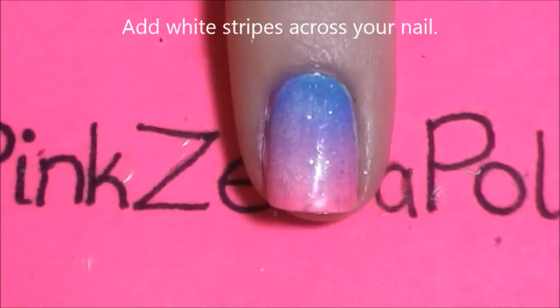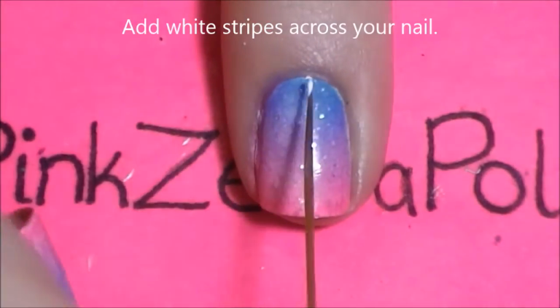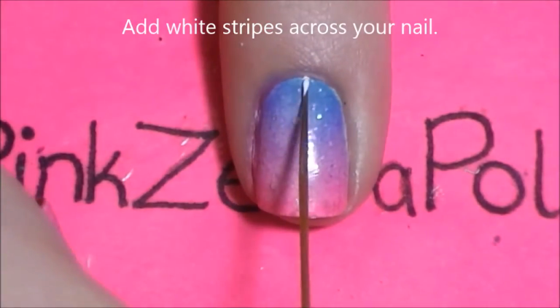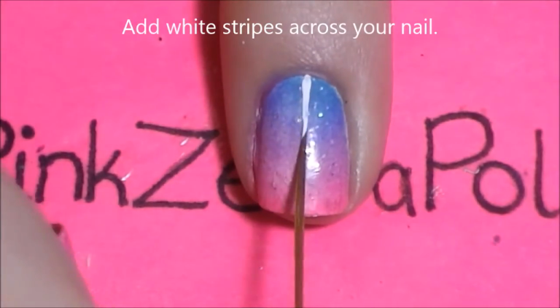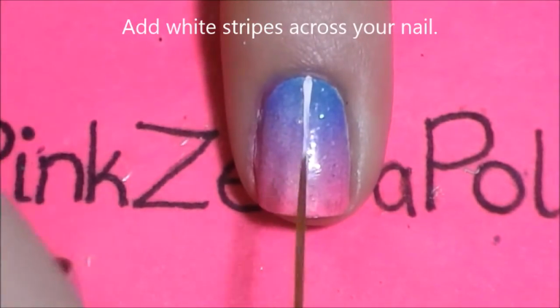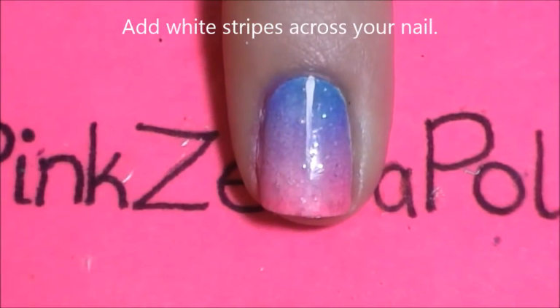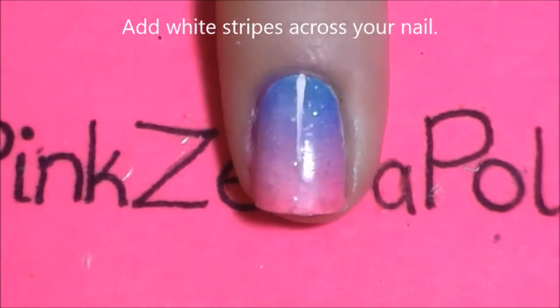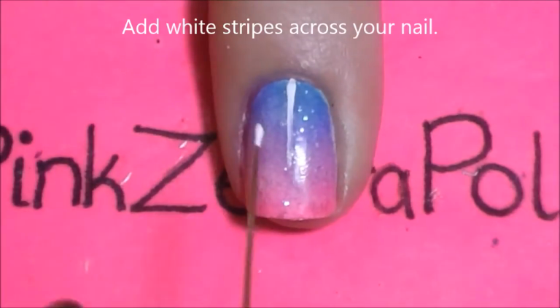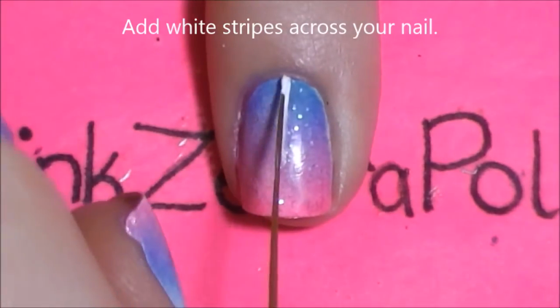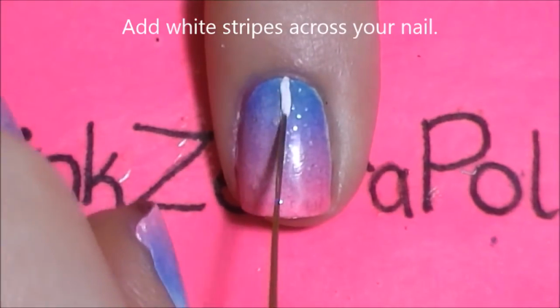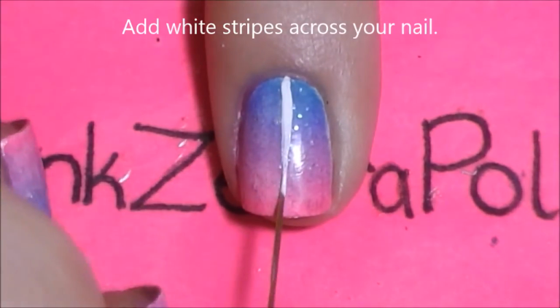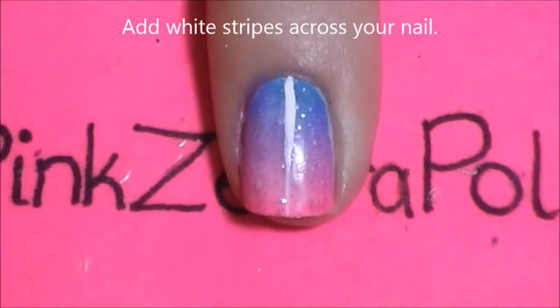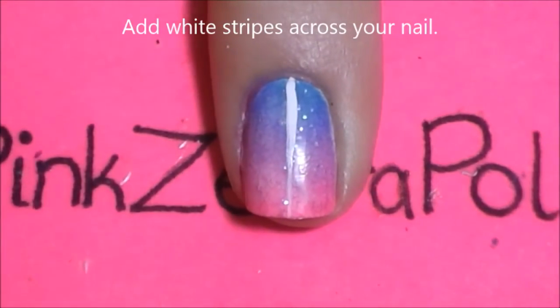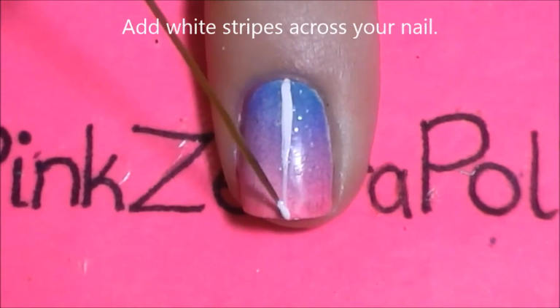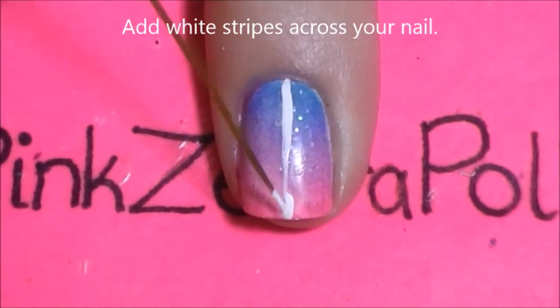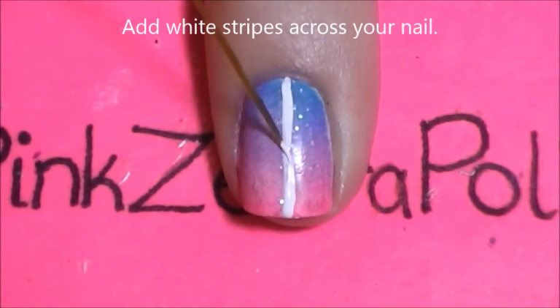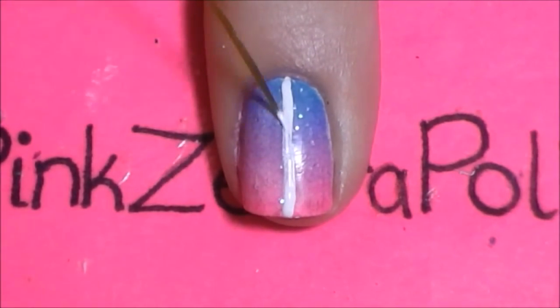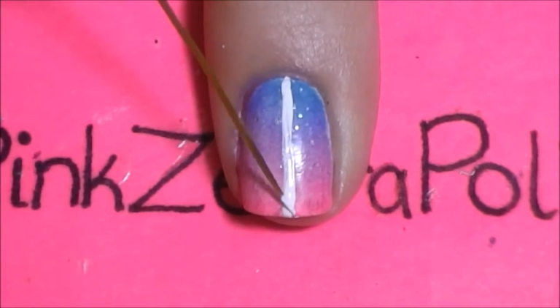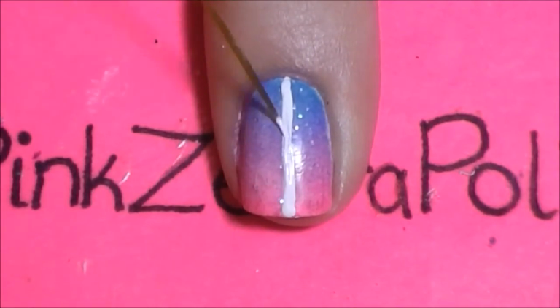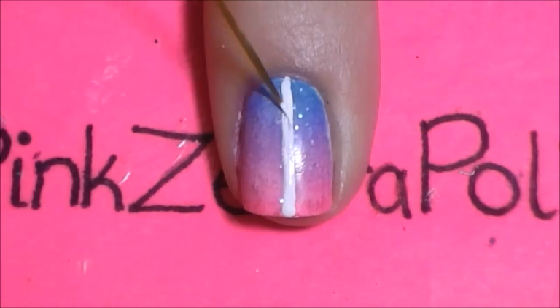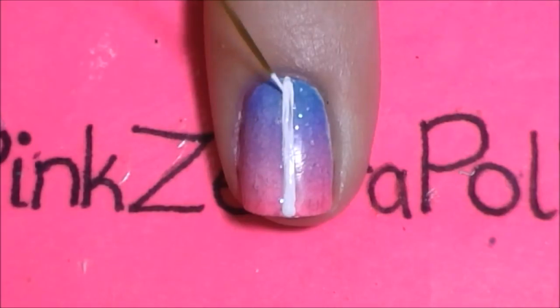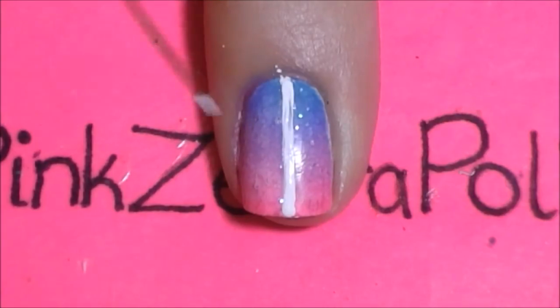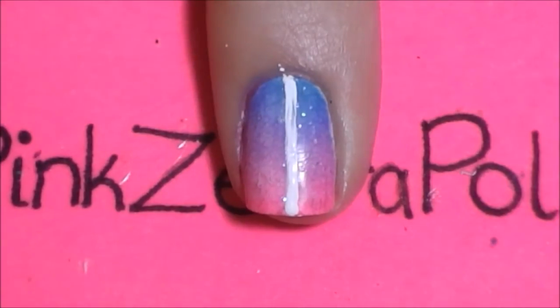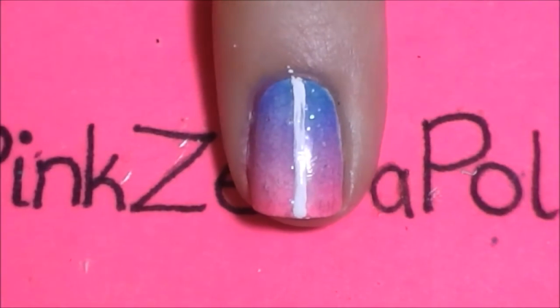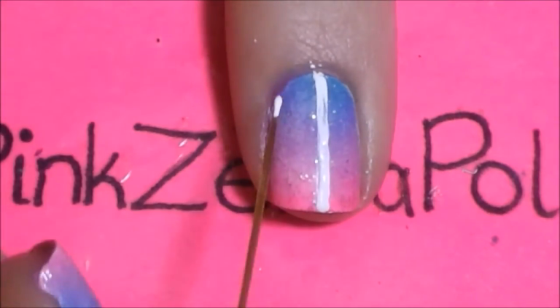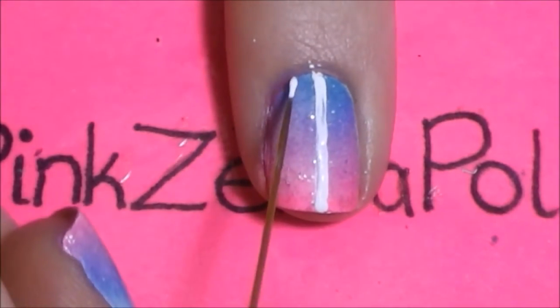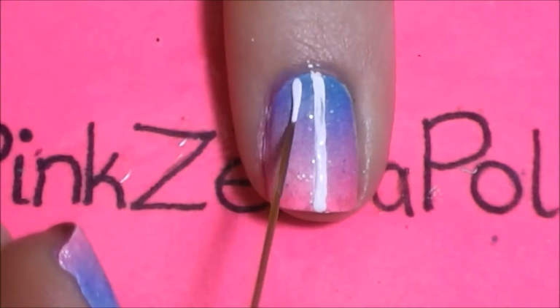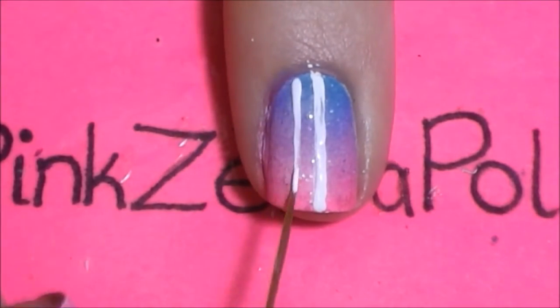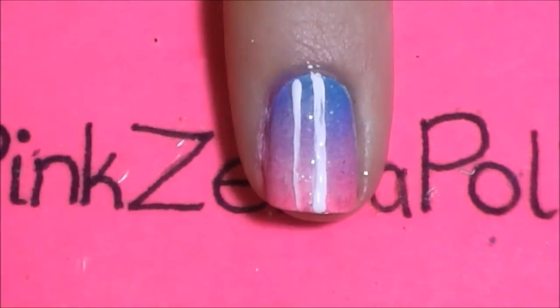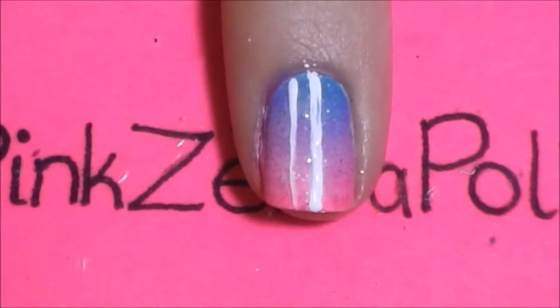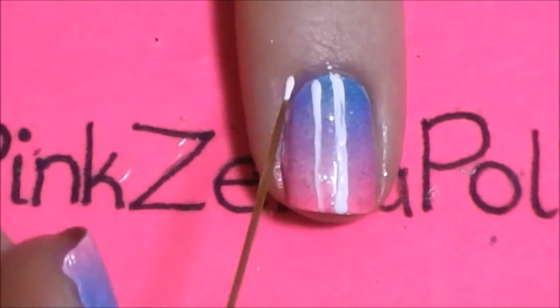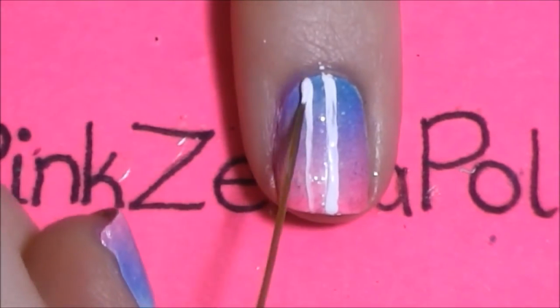Now I'm just going to be adding white stripes across my nail. This is just for some accent, but with these pom poms you can add them to any design you like. They look really good with just a simple basic design on the tip and then have them around your cuticle.